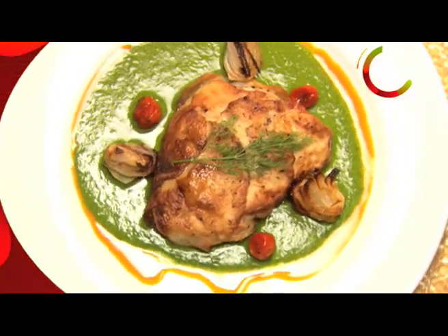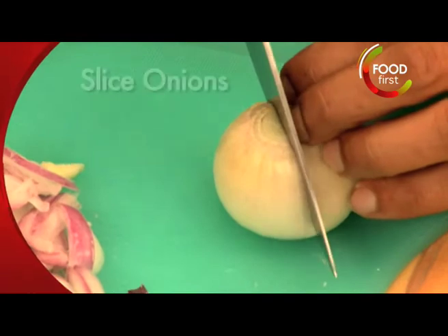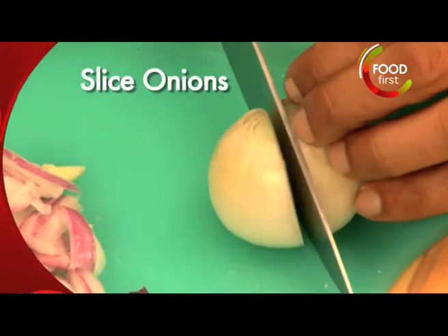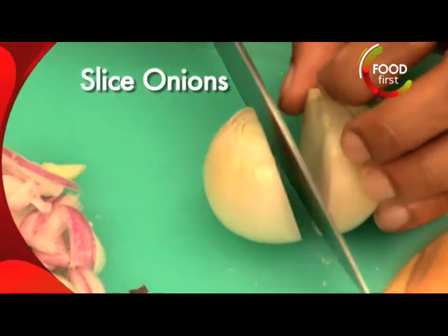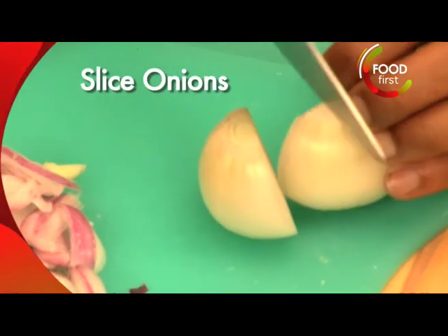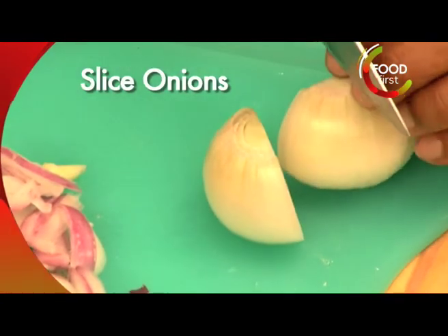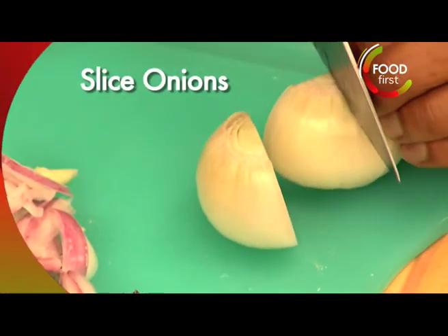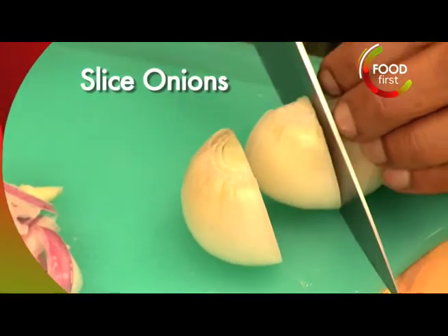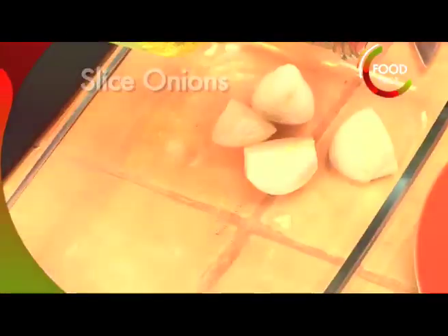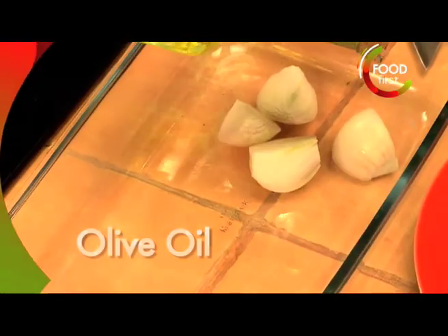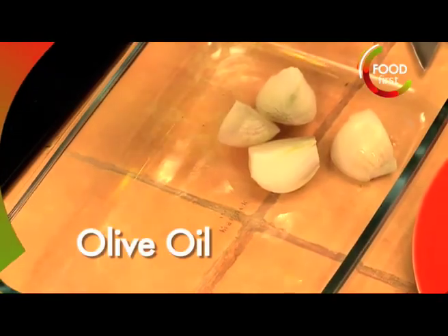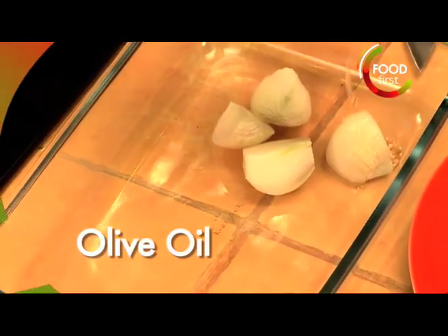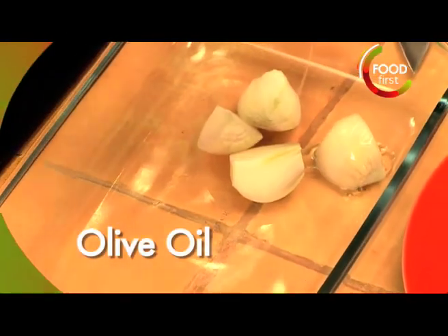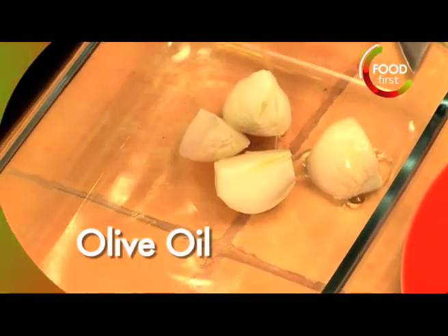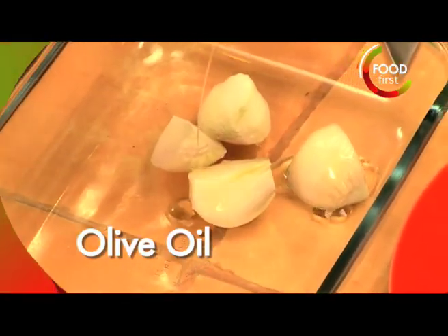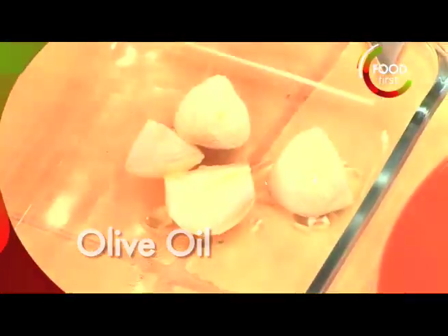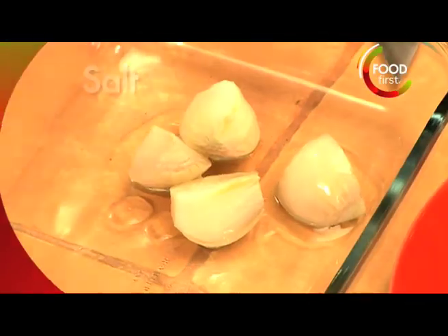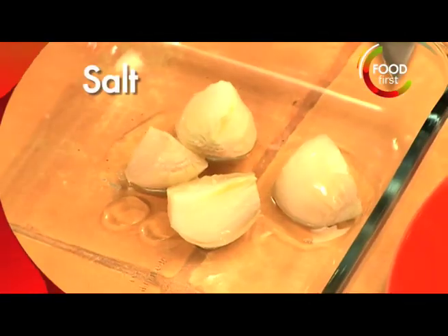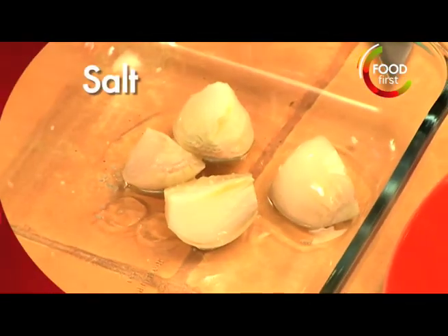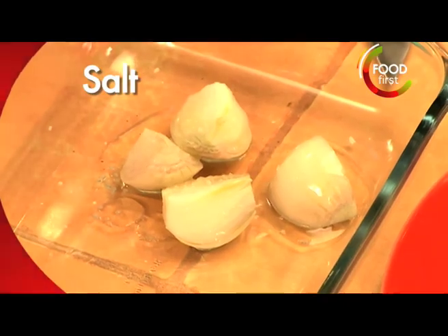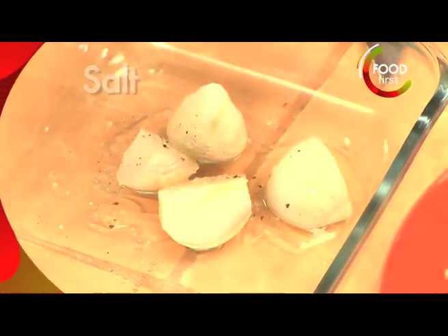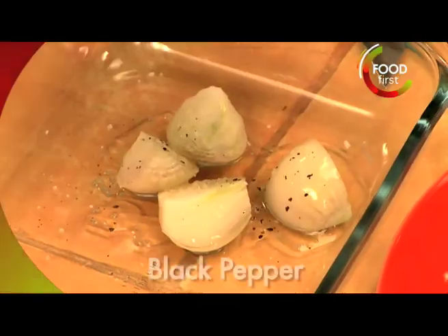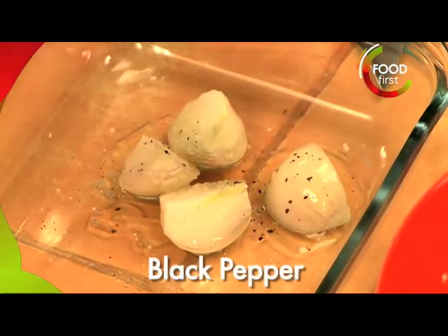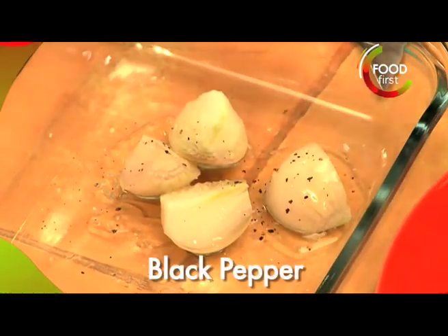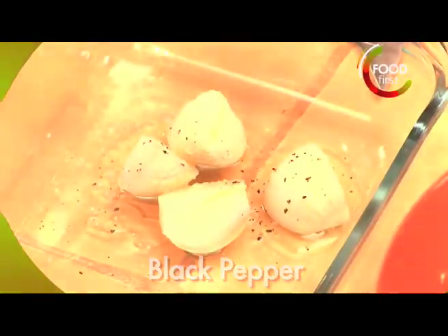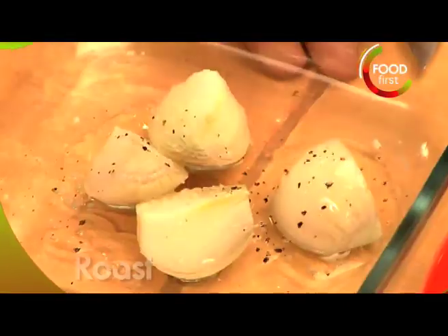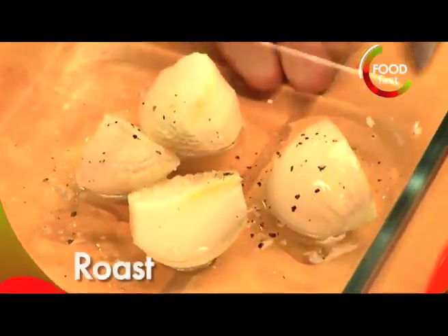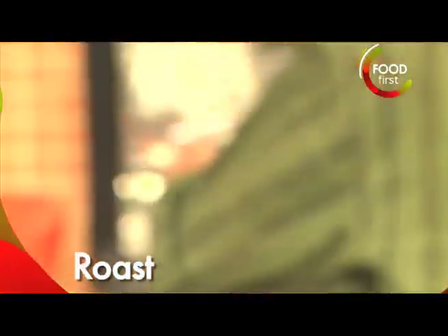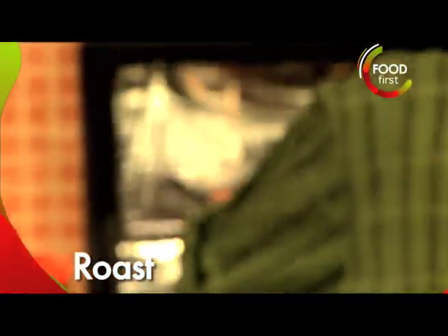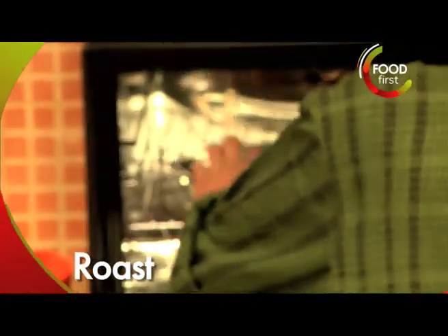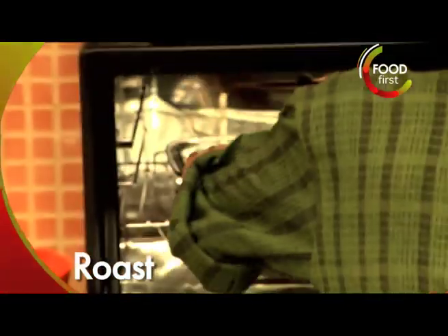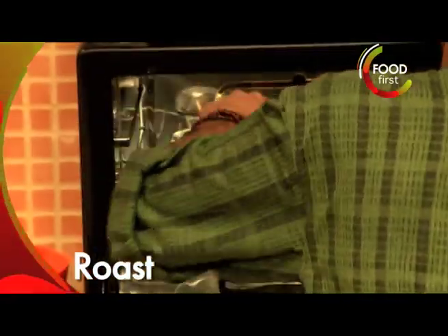Here are my beautiful pearl onions. I'm going to drizzle a little bit of olive oil on top, a little bit of salt, a little bit of pepper. And we're going to roast the onions in the oven.